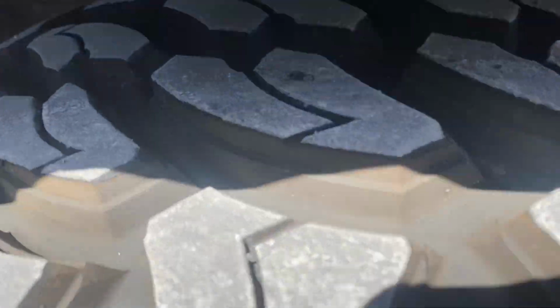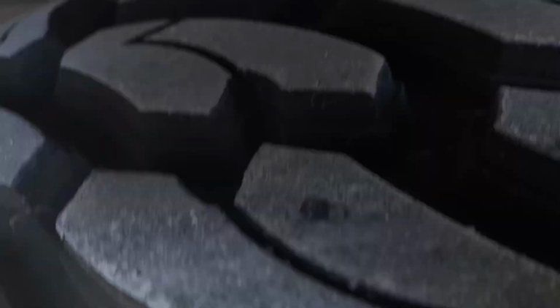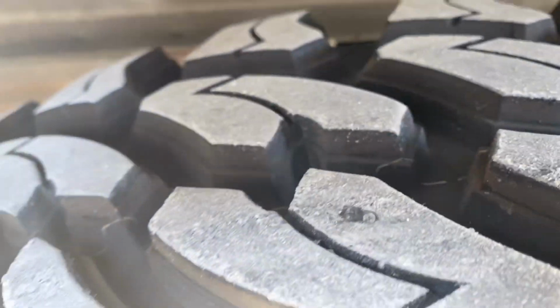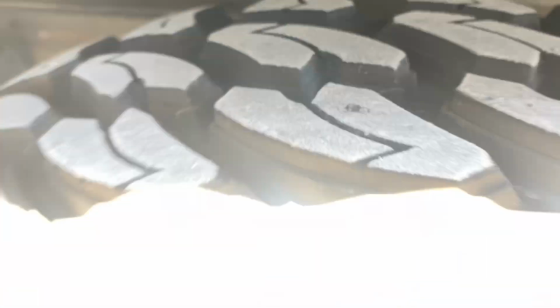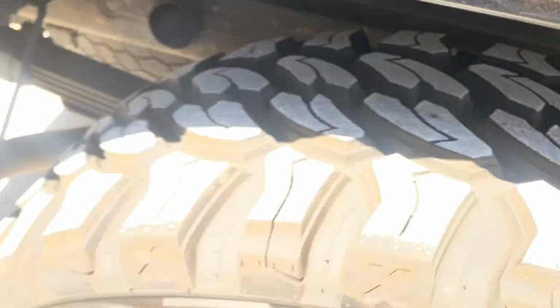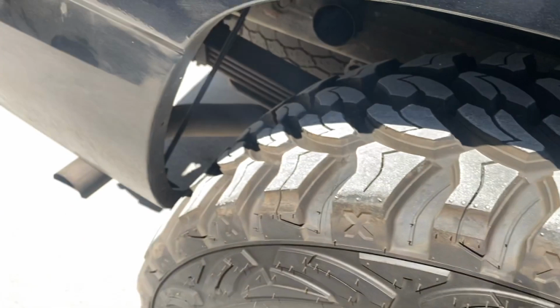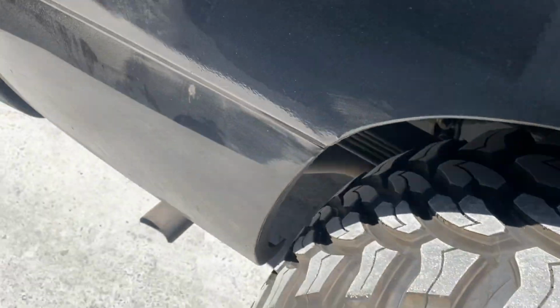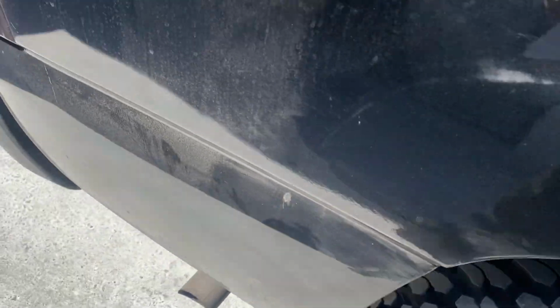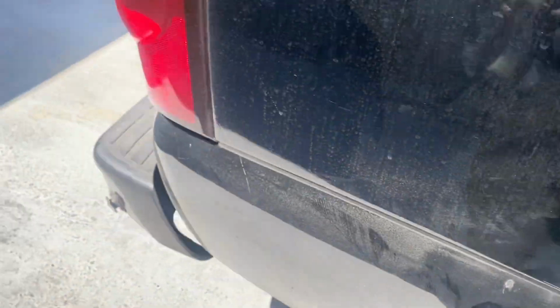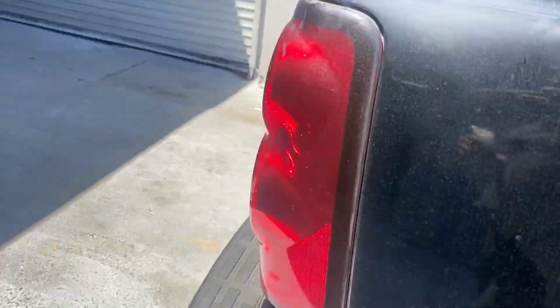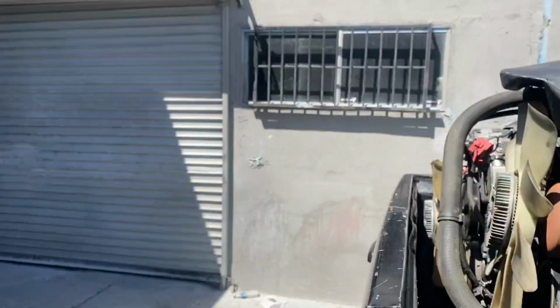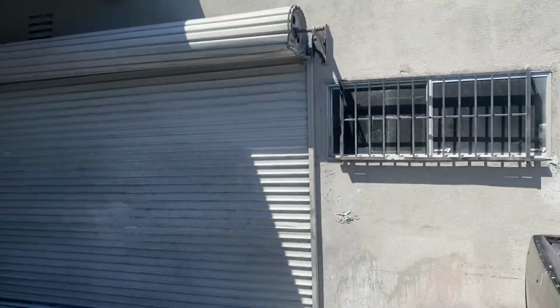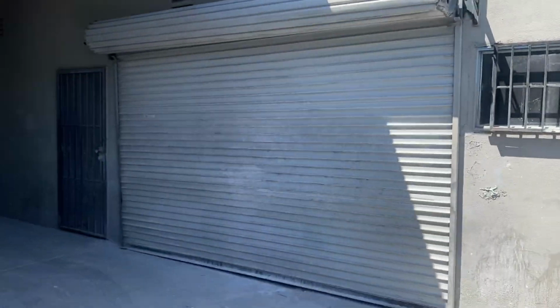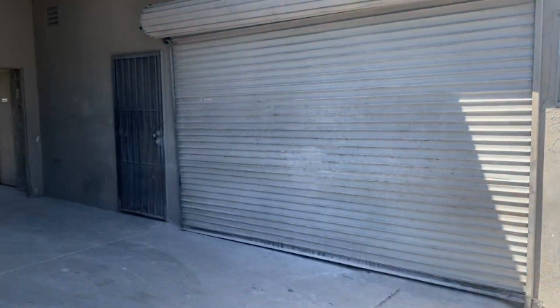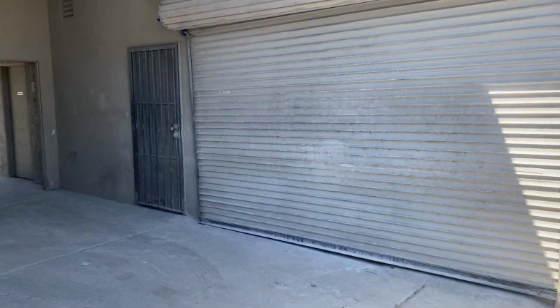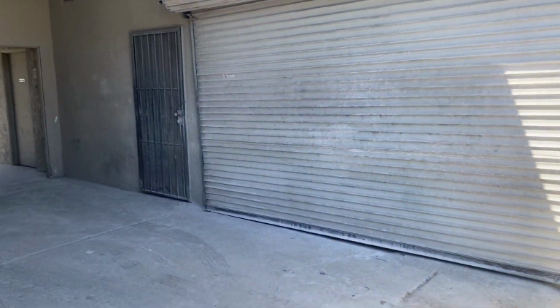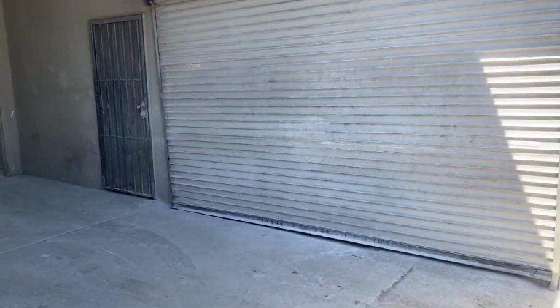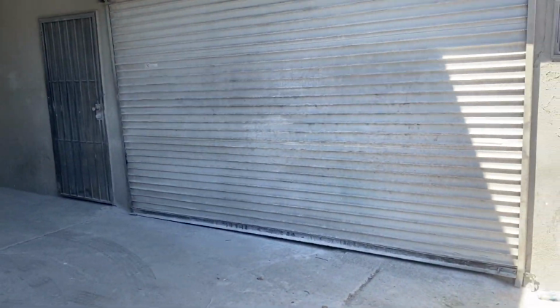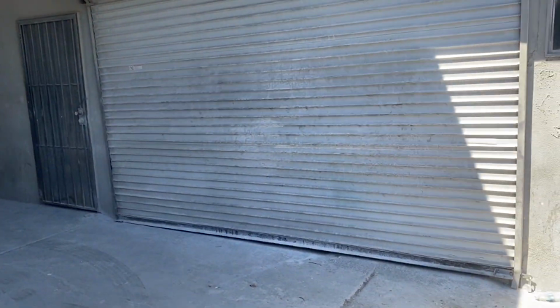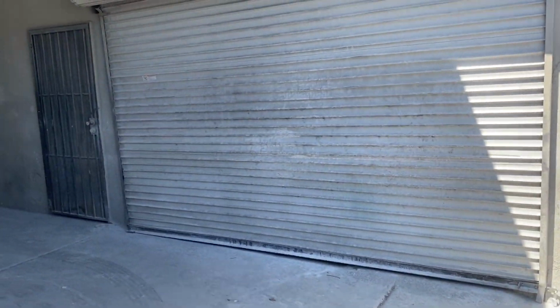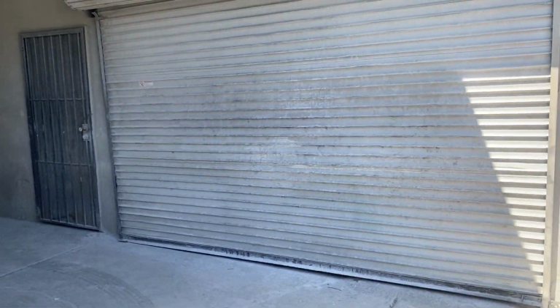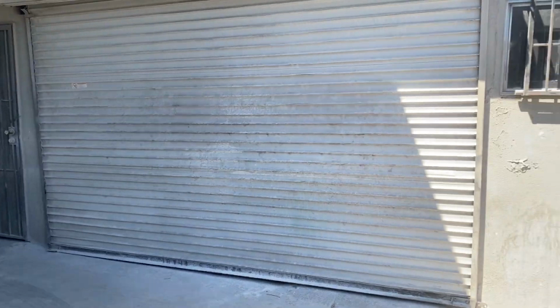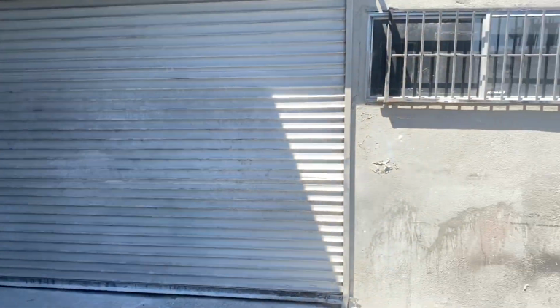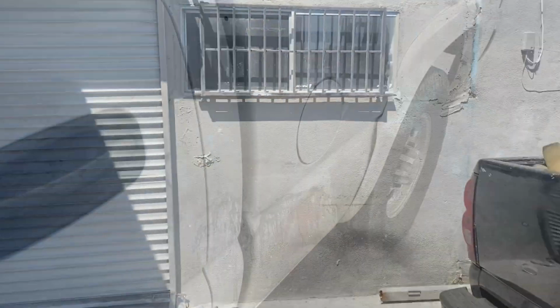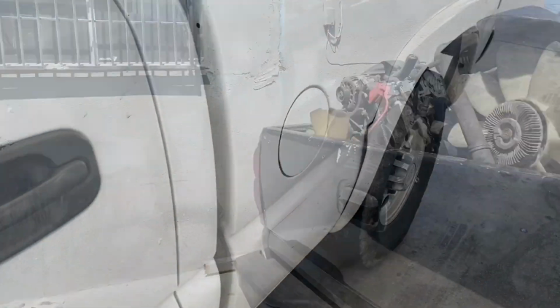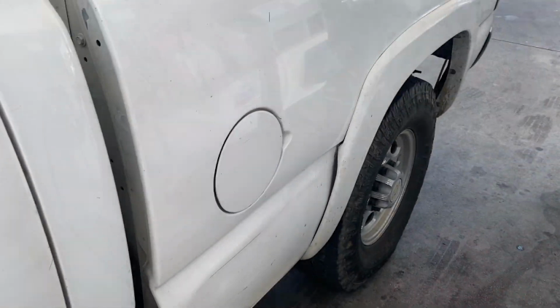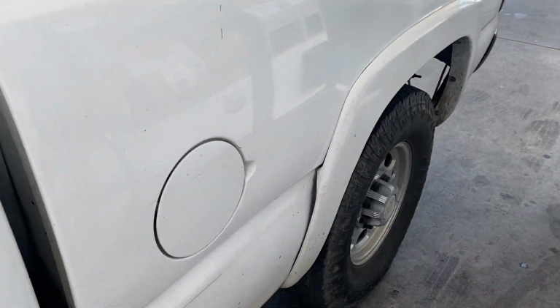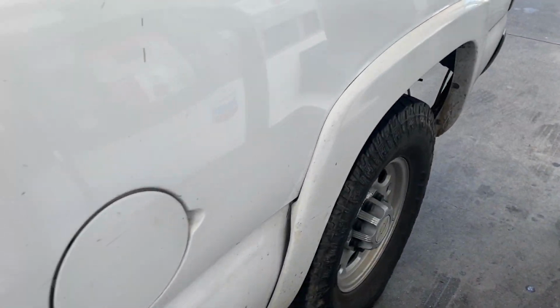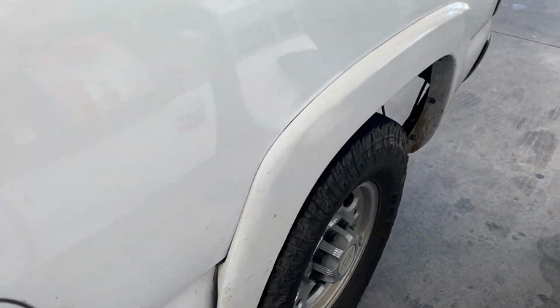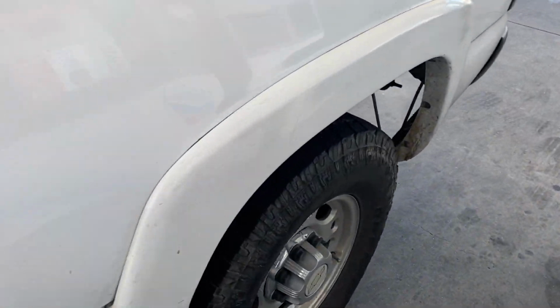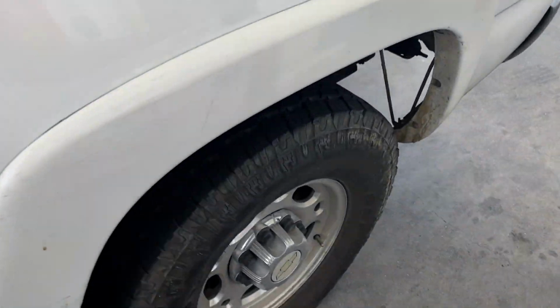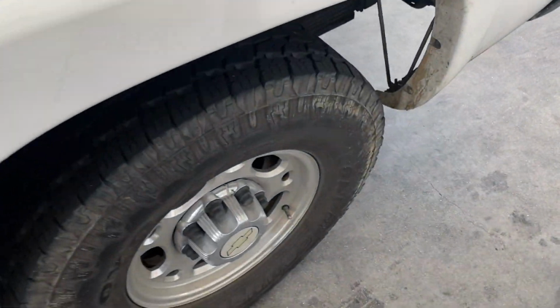My daughter said I couldn't get waves — I'm about to show them where that real baby shark lives. Baby shark do do do.